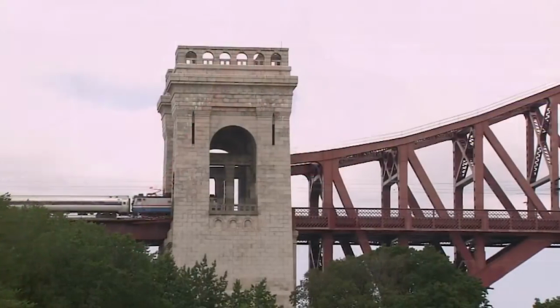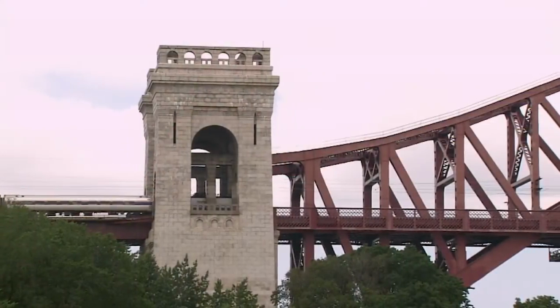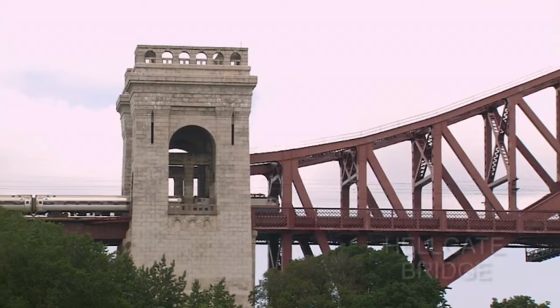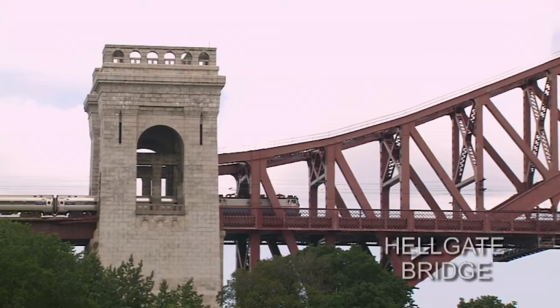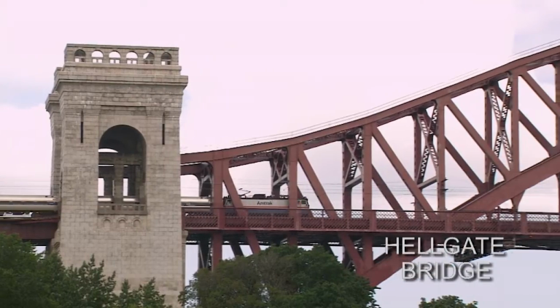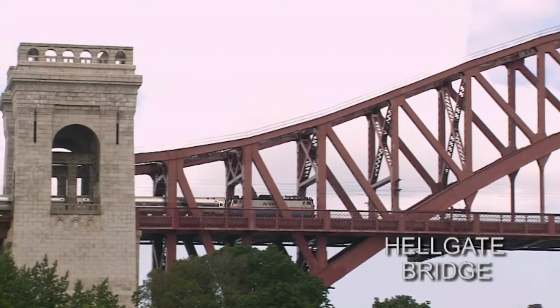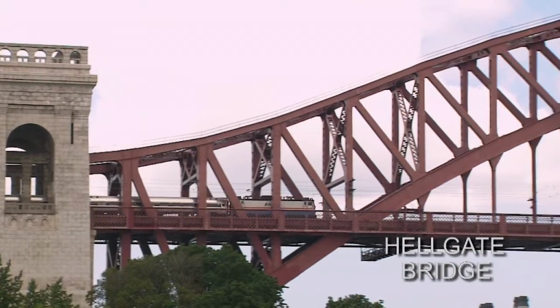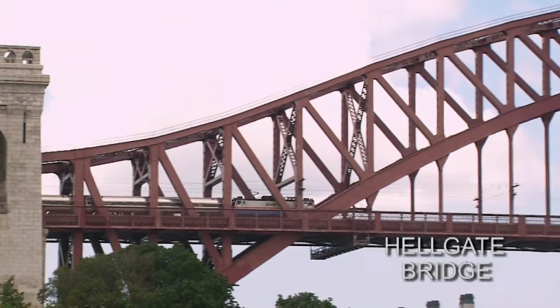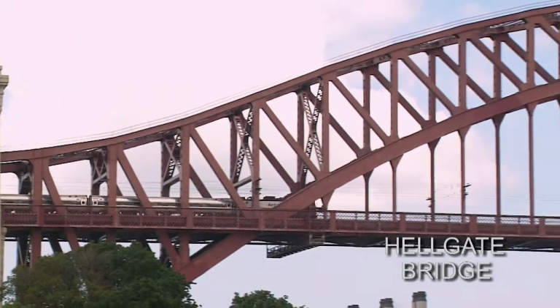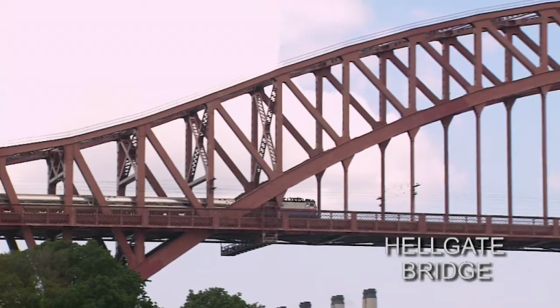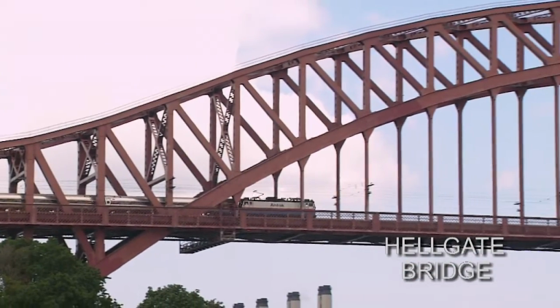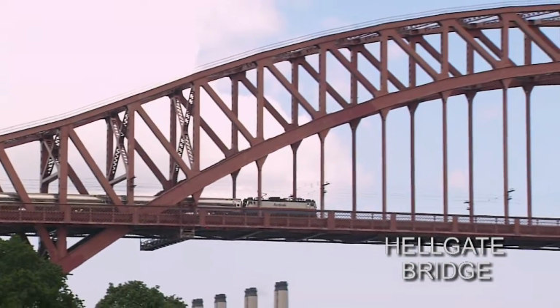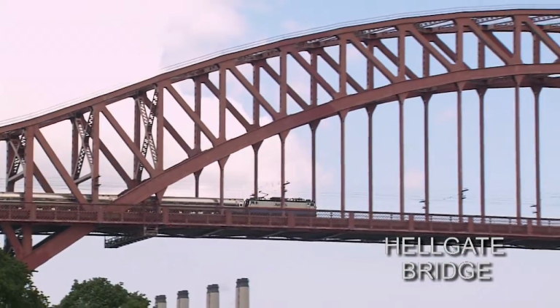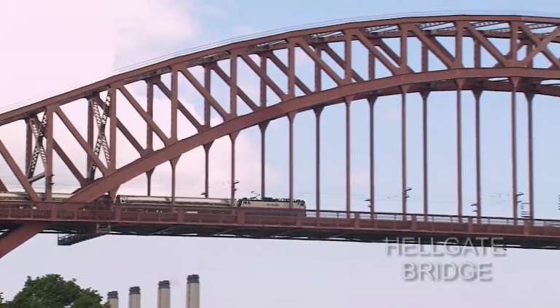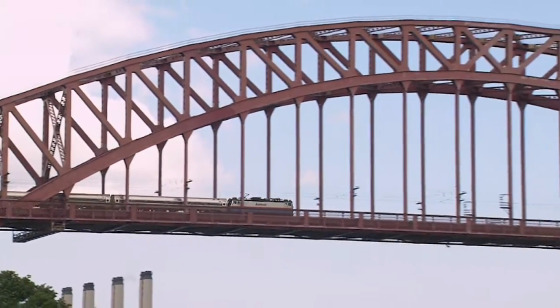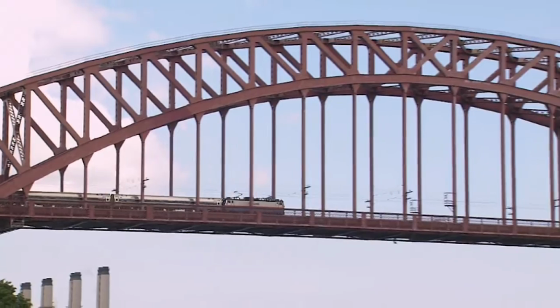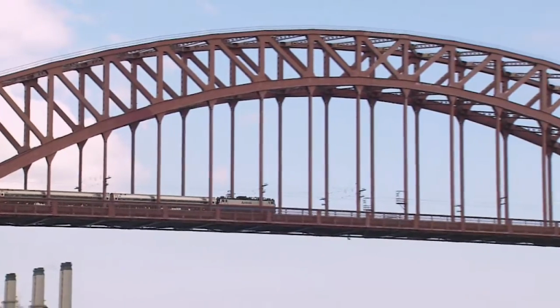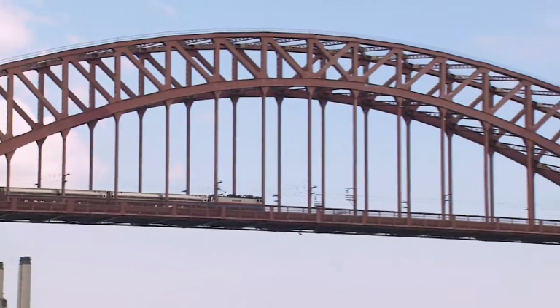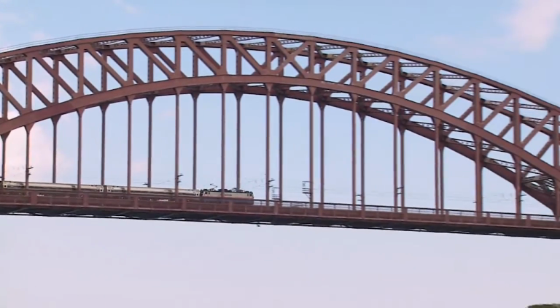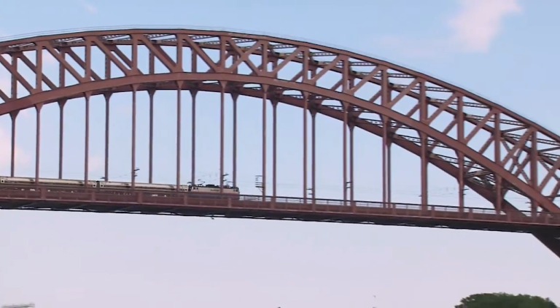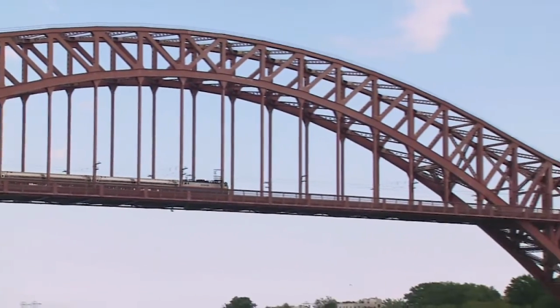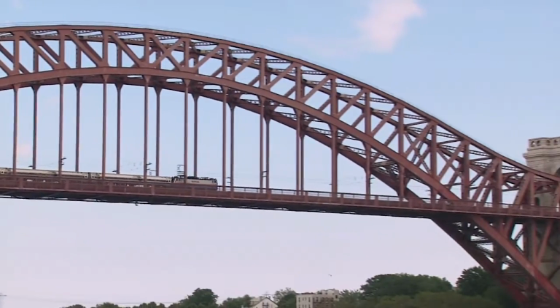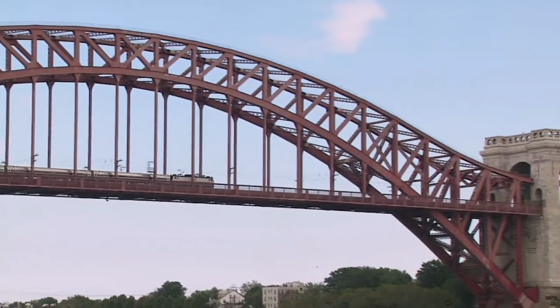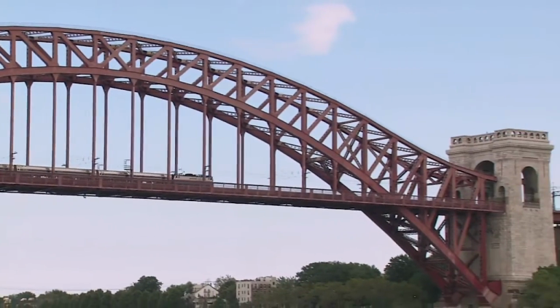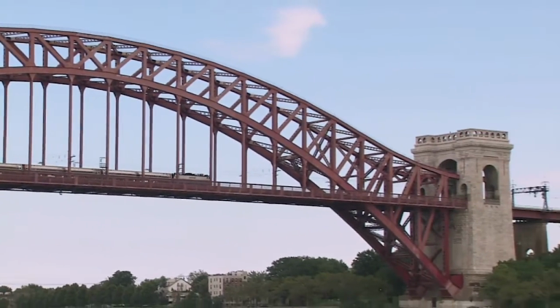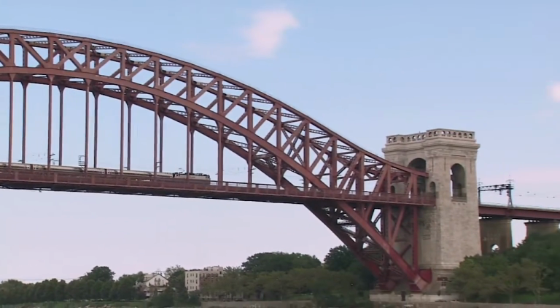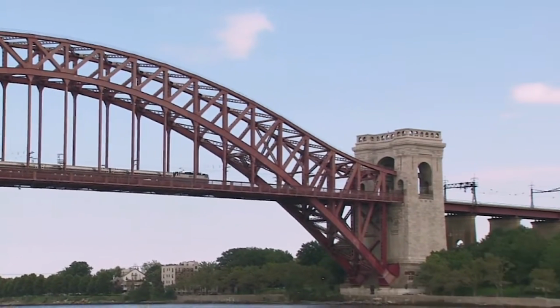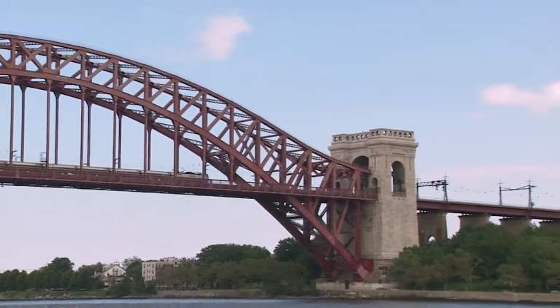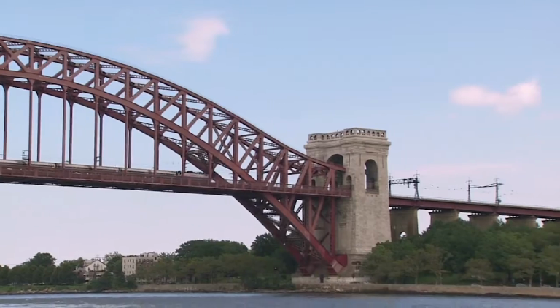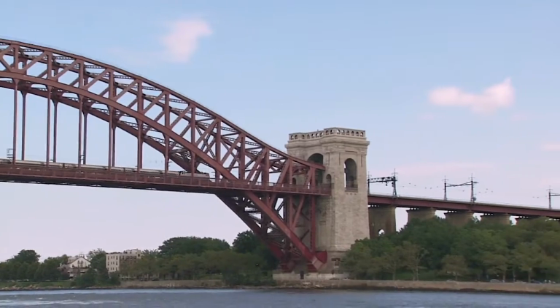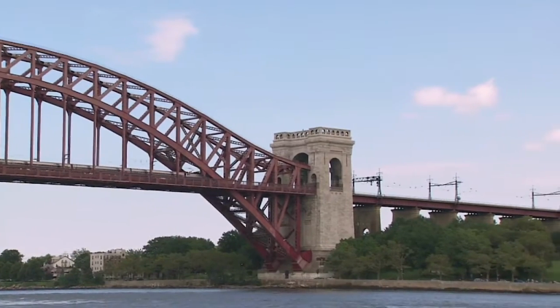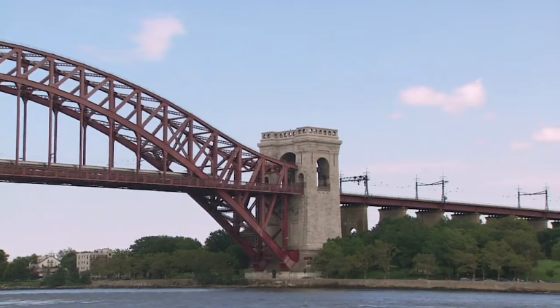In New York City, in order to stand out, you've got to be big and impressive. The Hellgate Bridge fits the bill. It carries train traffic over the Hellgate section of the East River, known for its strong current.